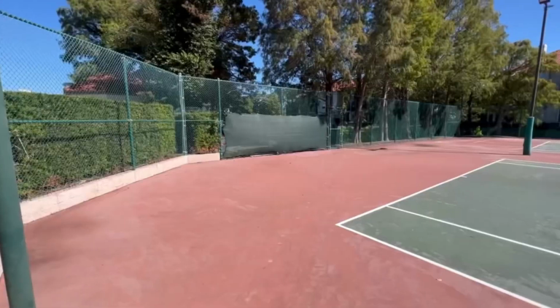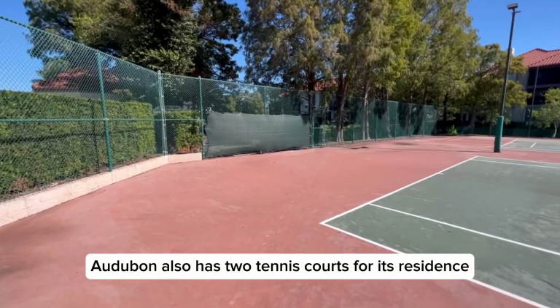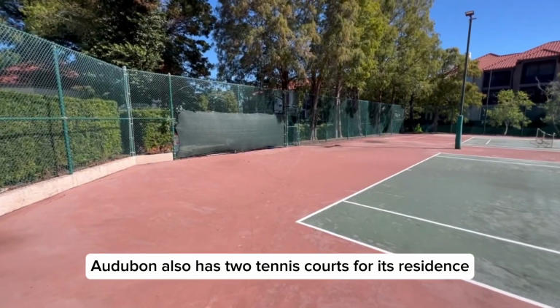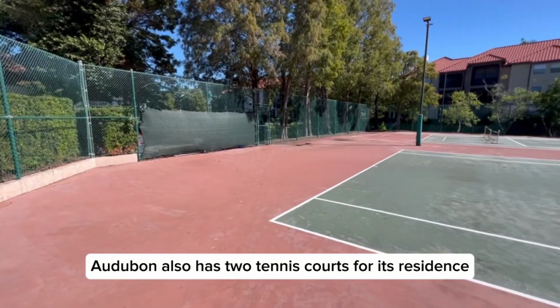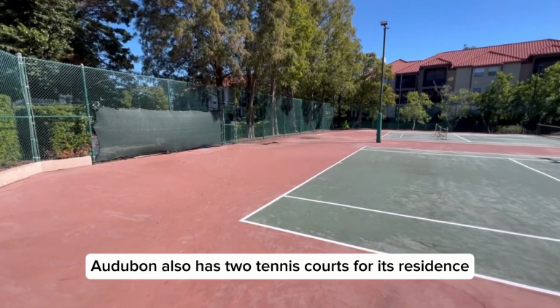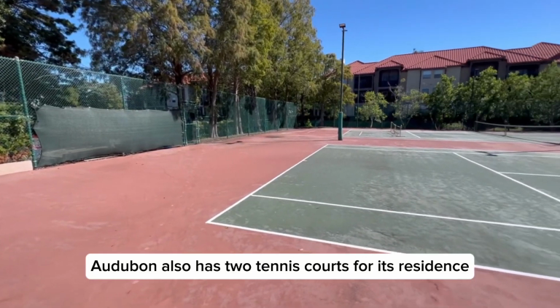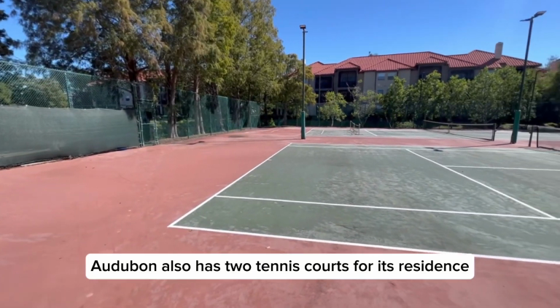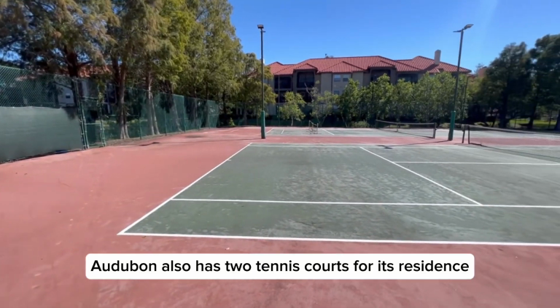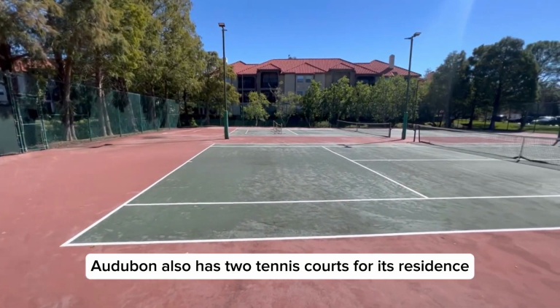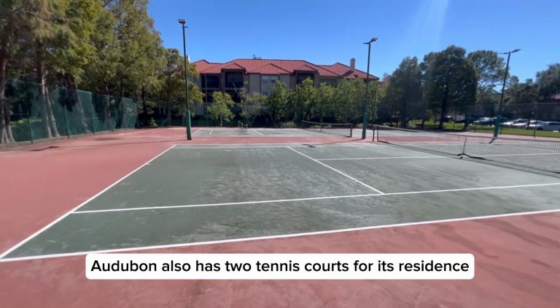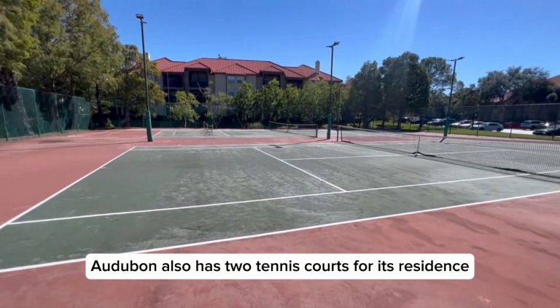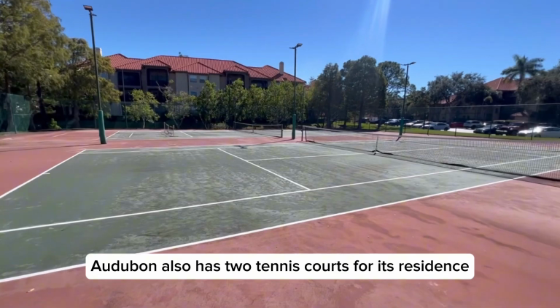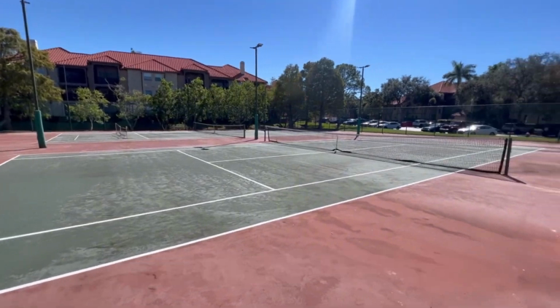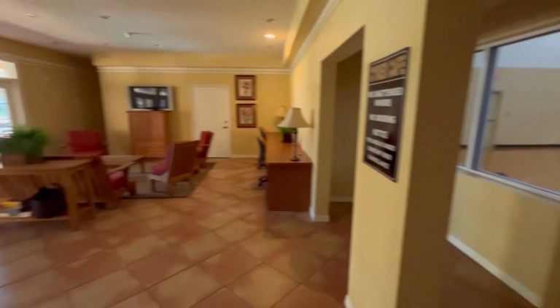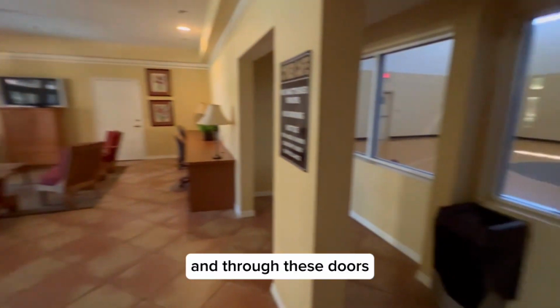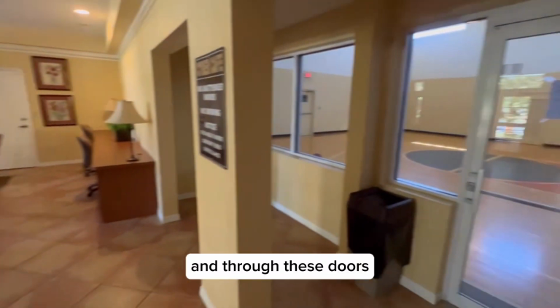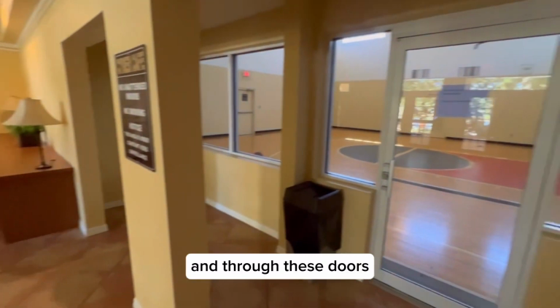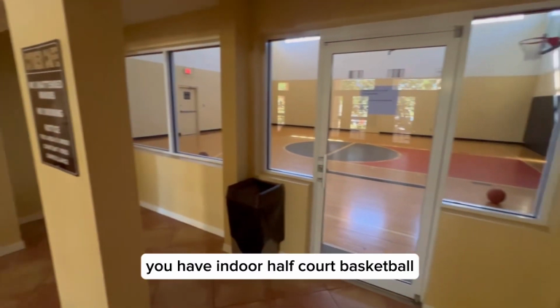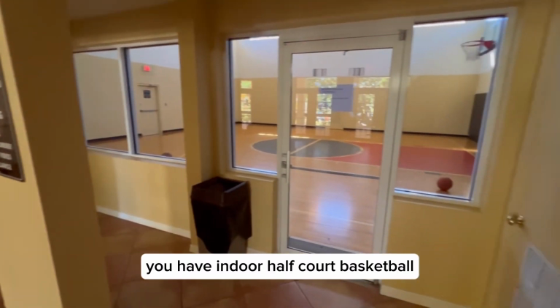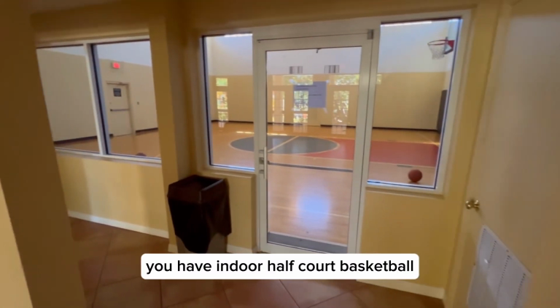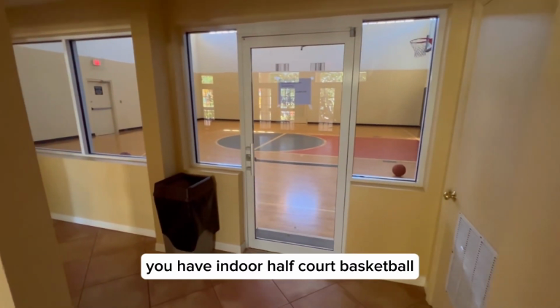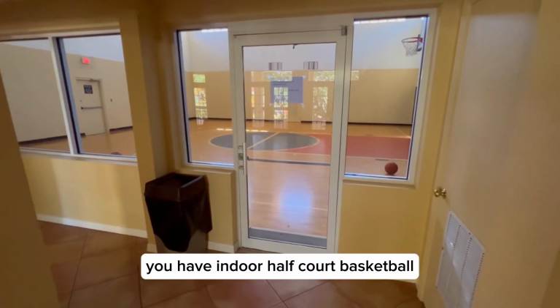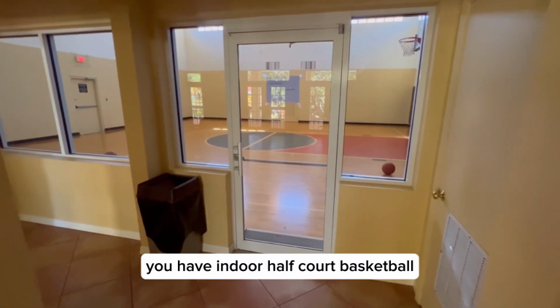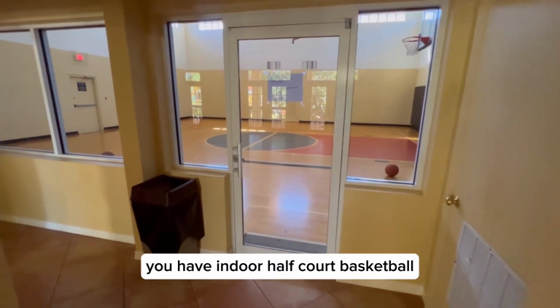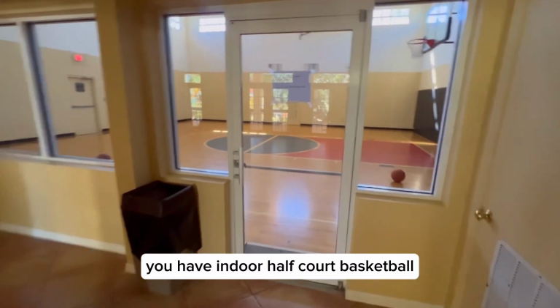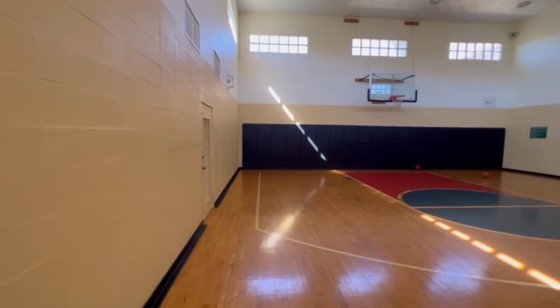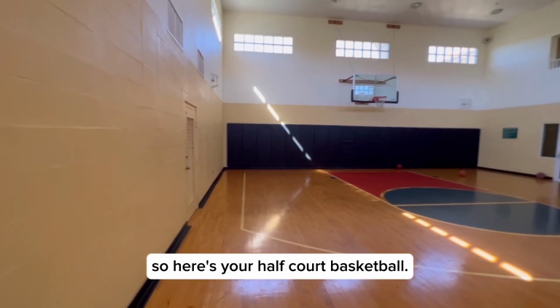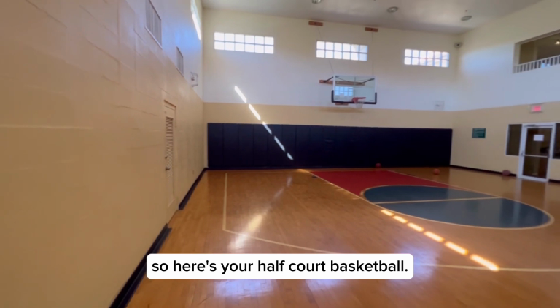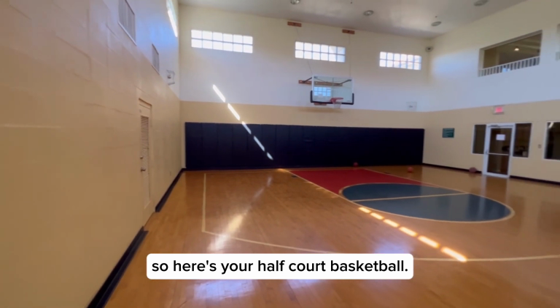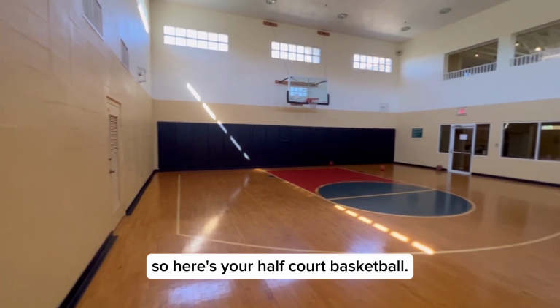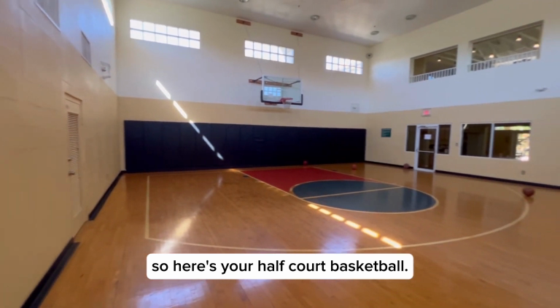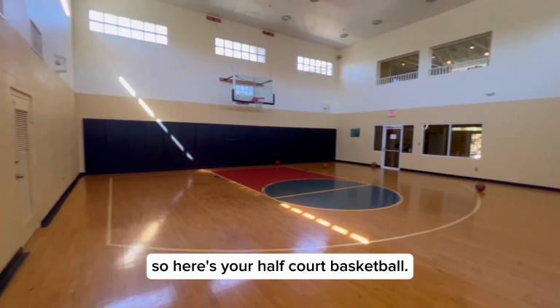Audubon also has two tennis courts for its residents. And through these doors you have indoor half-court basketball — here's your half-court basketball.